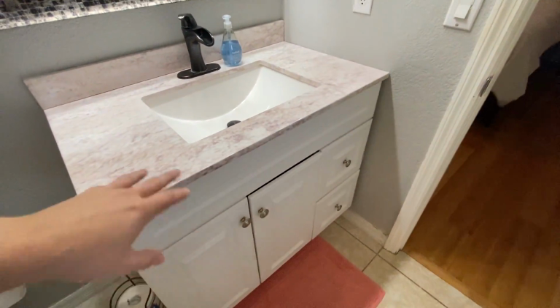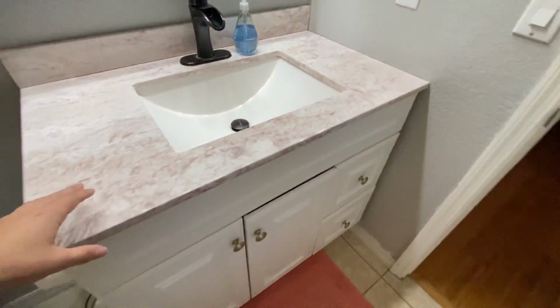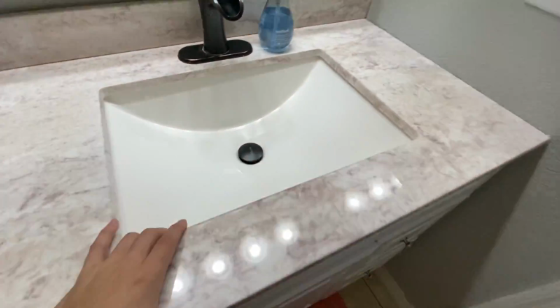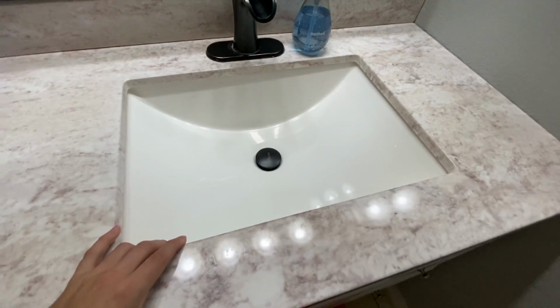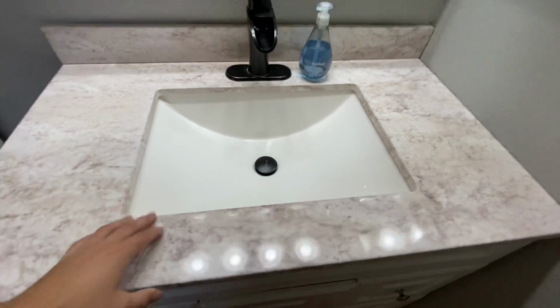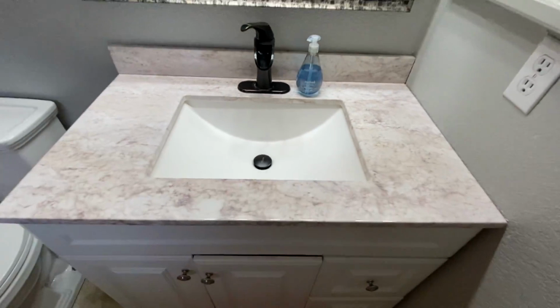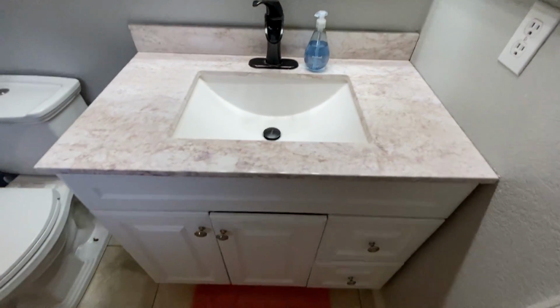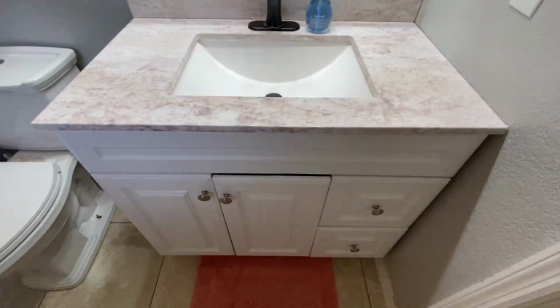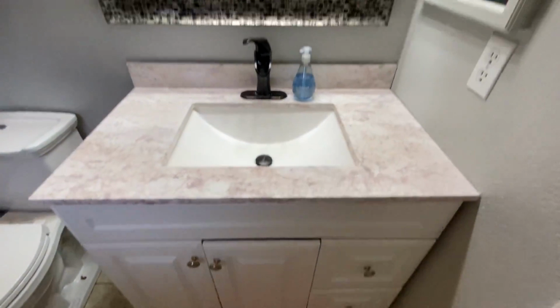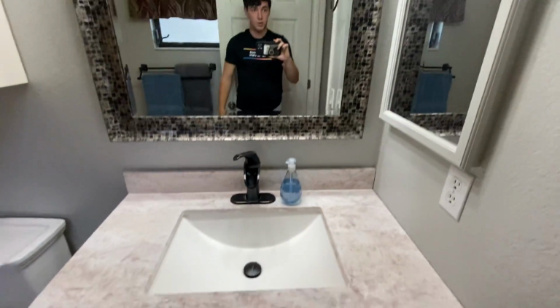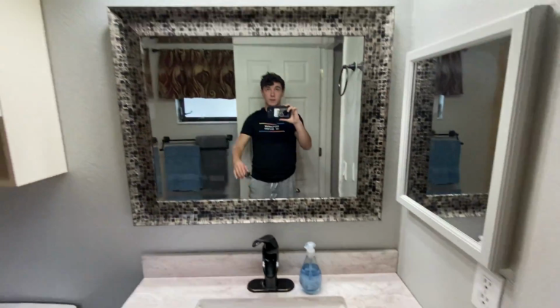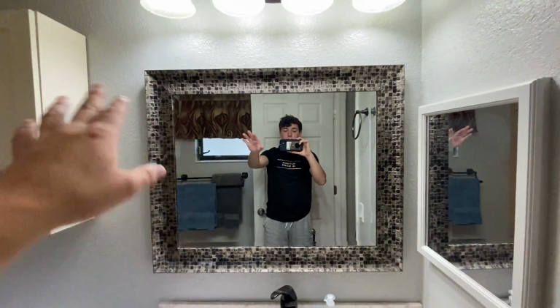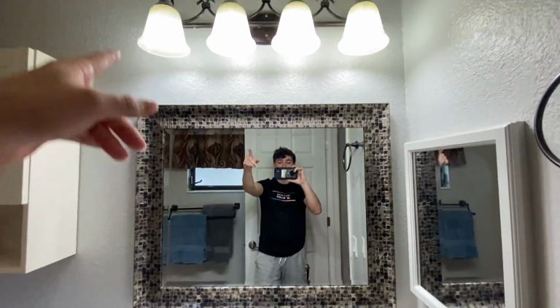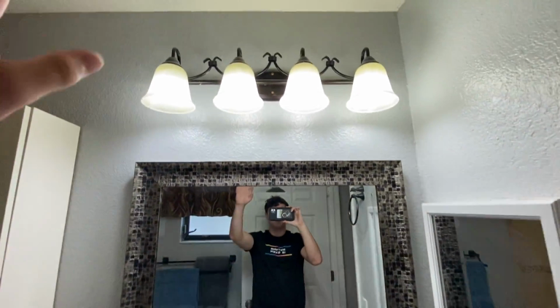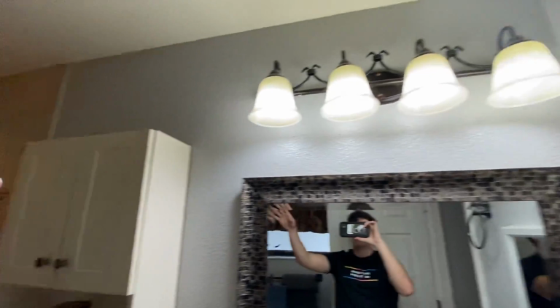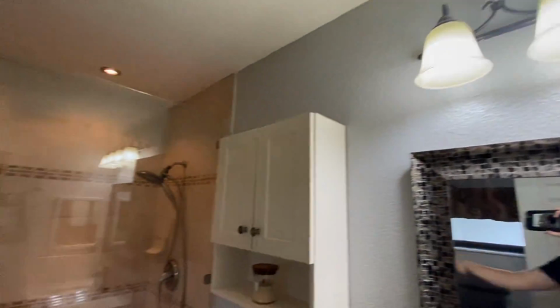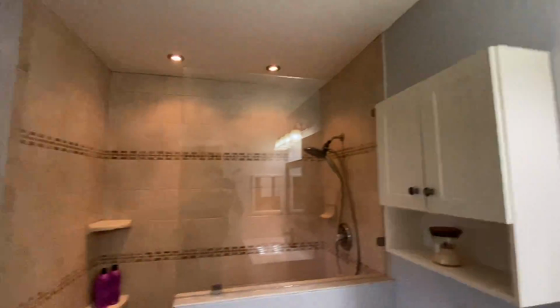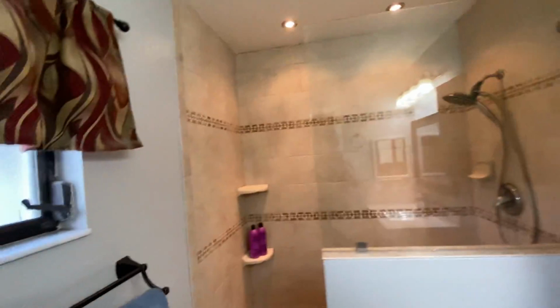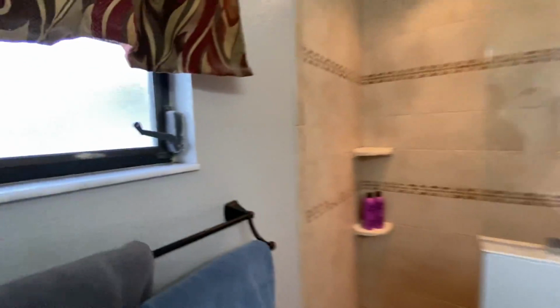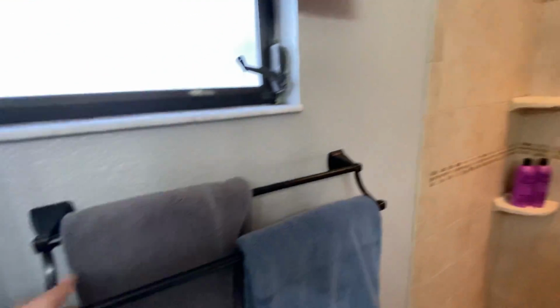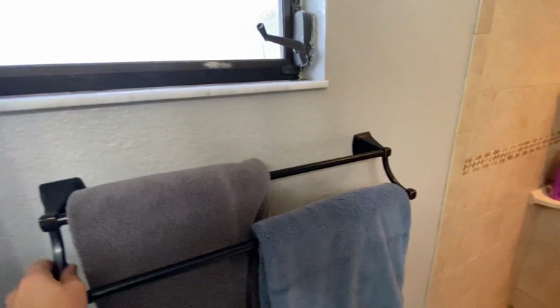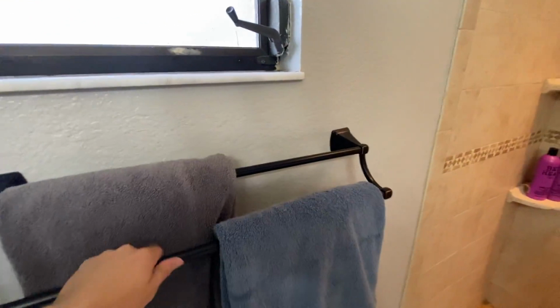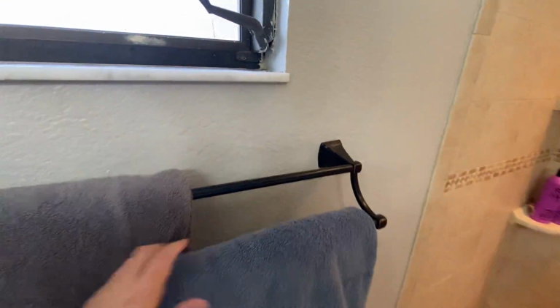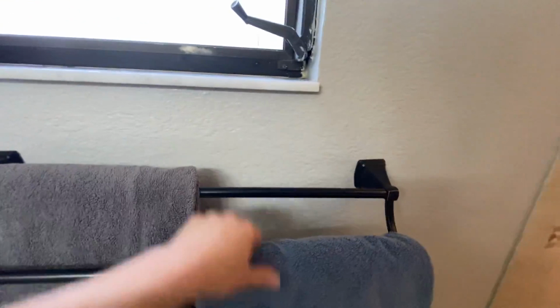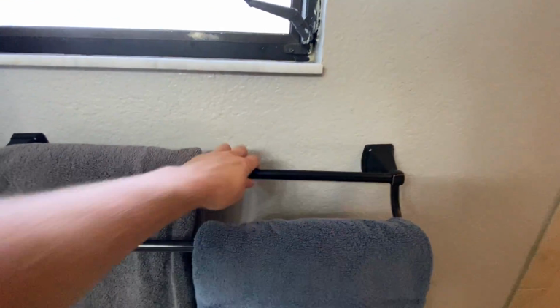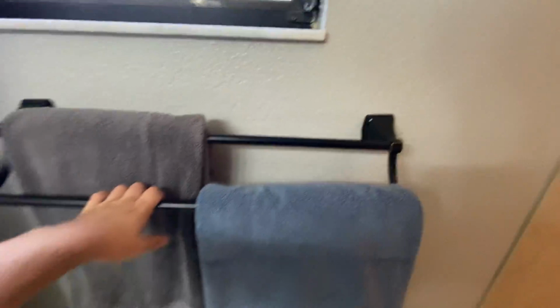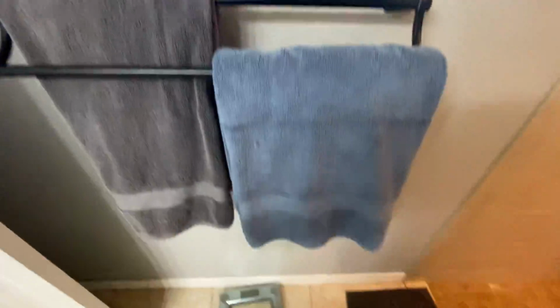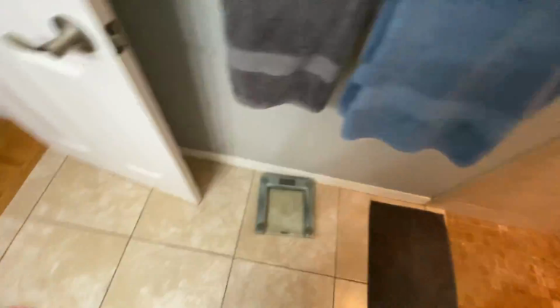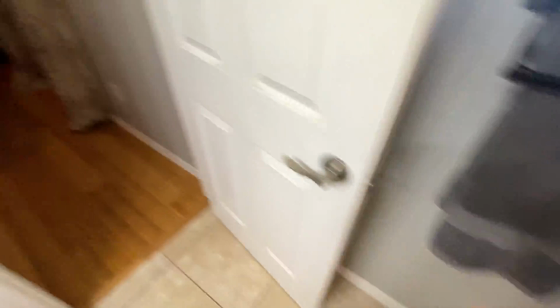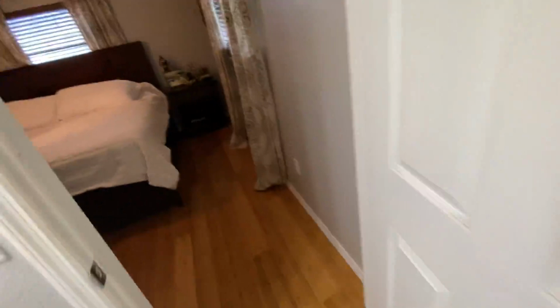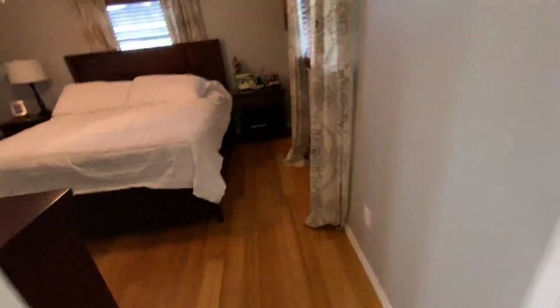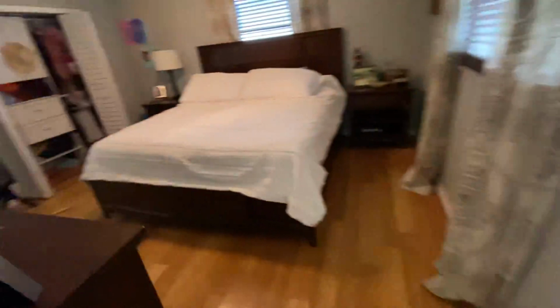This thing looks probably not brand new, but pretty close to it. Mirror and fixture are also in good condition. This is pretty nice — multiple layers to it. They've got their little scale, but that won't stay.